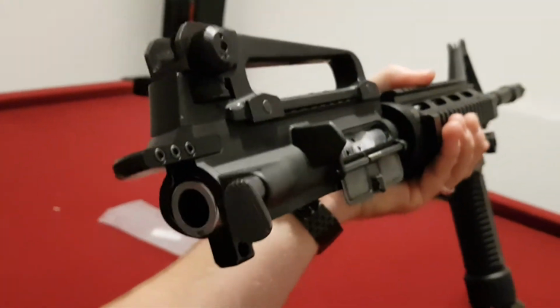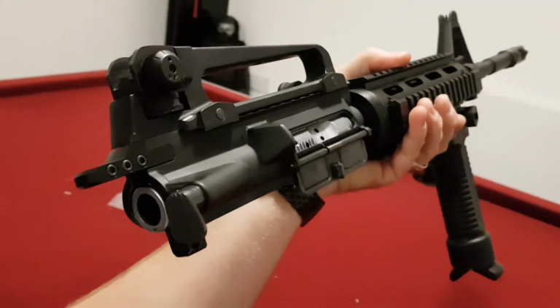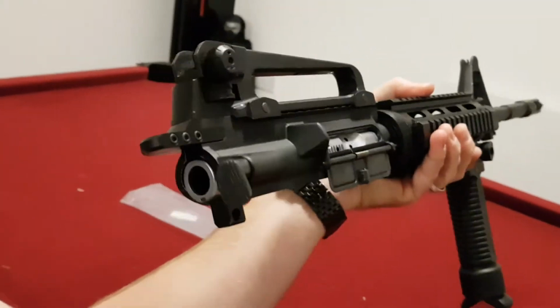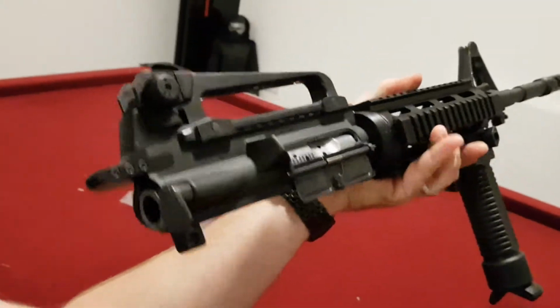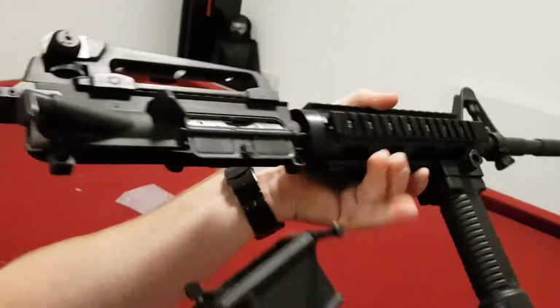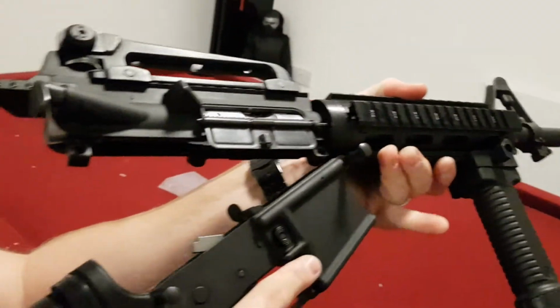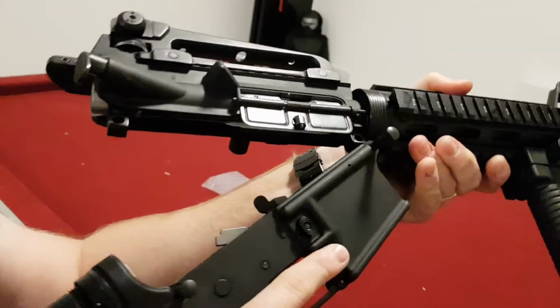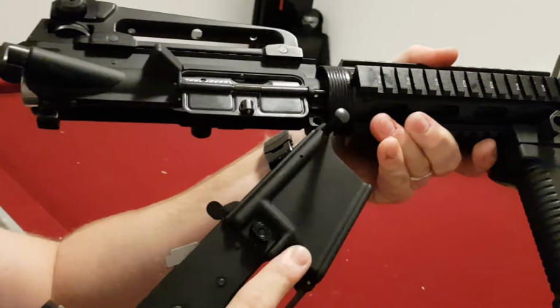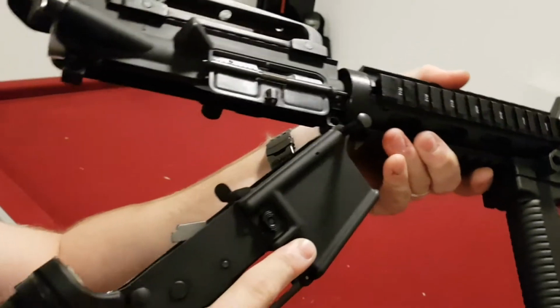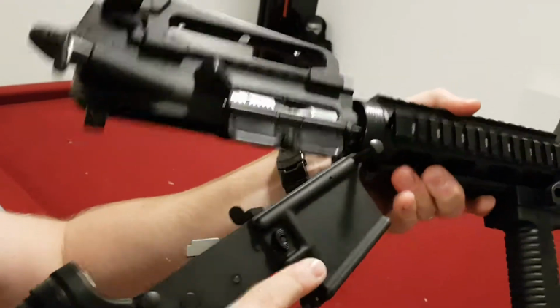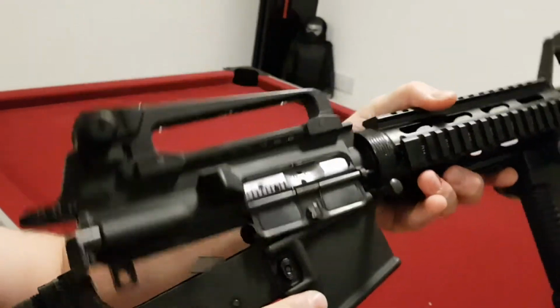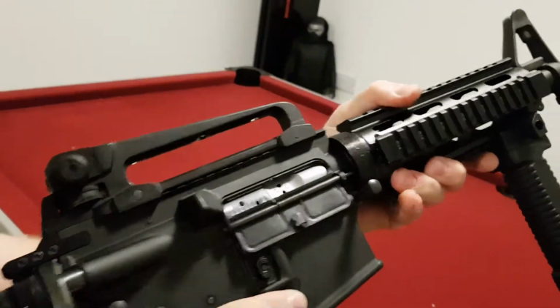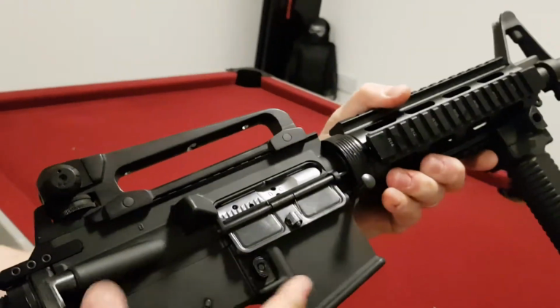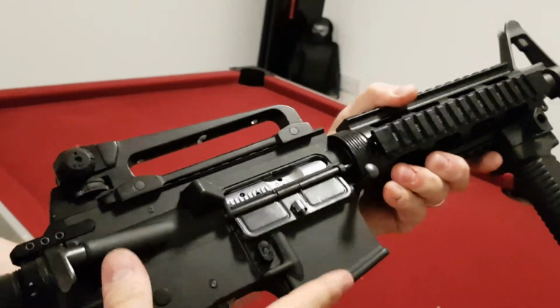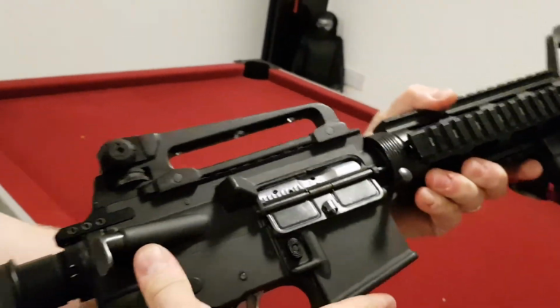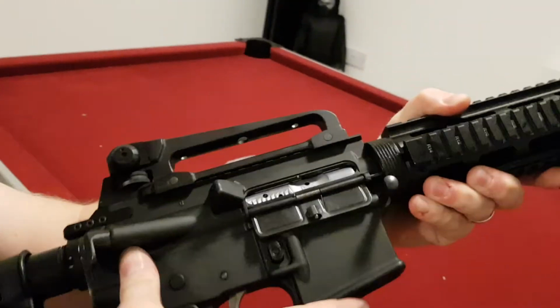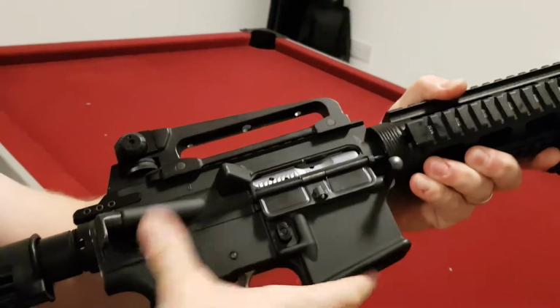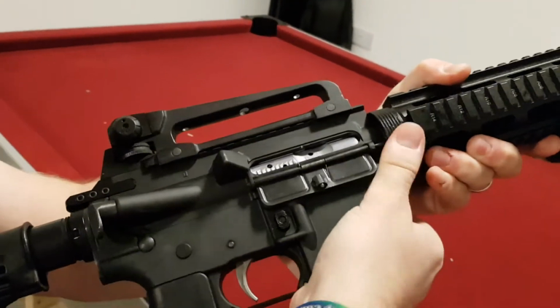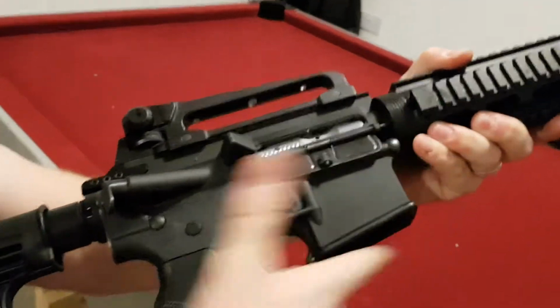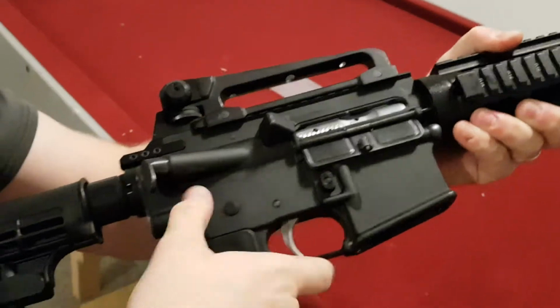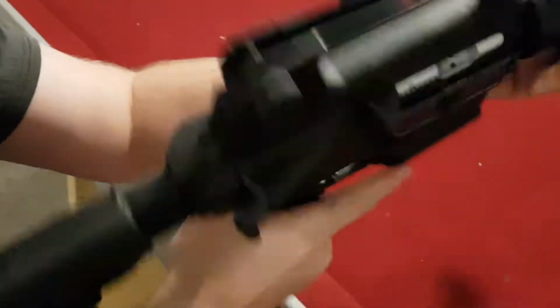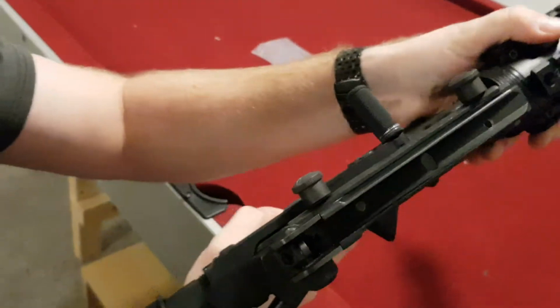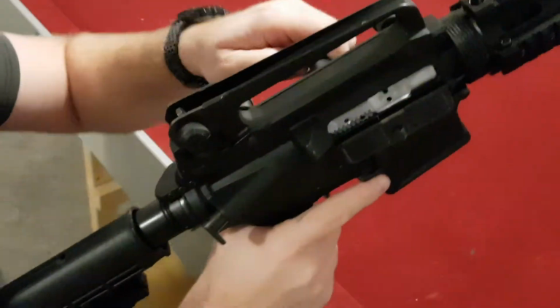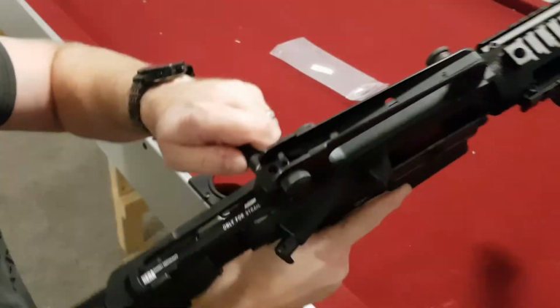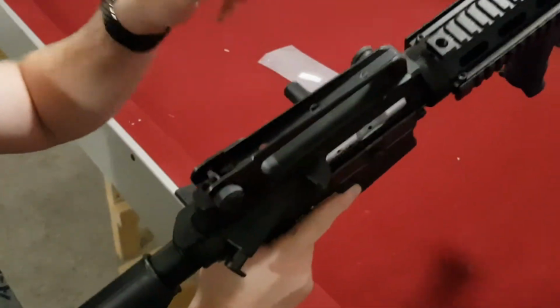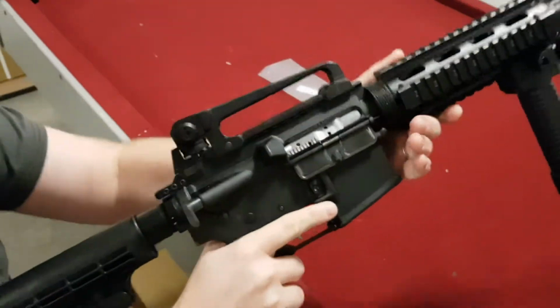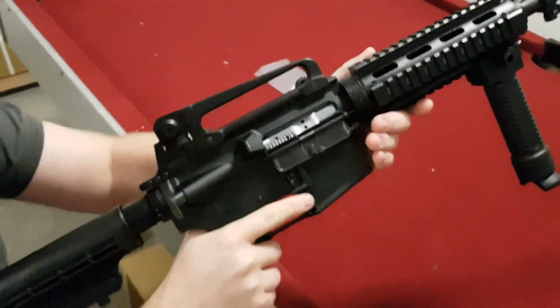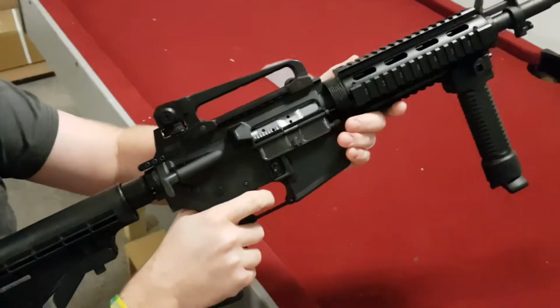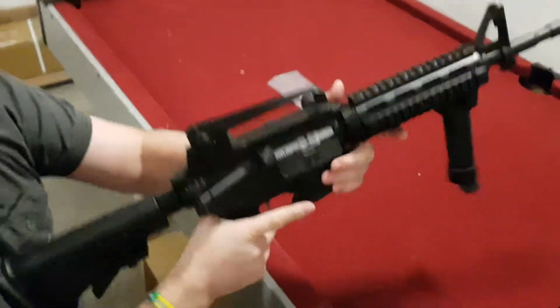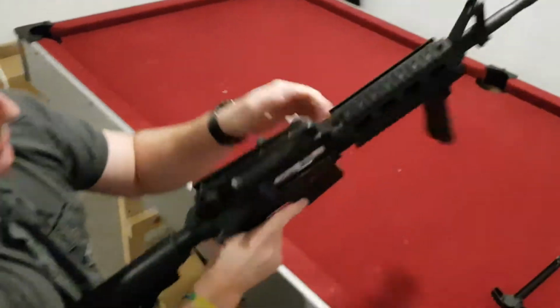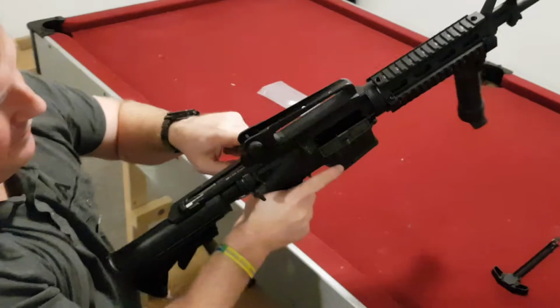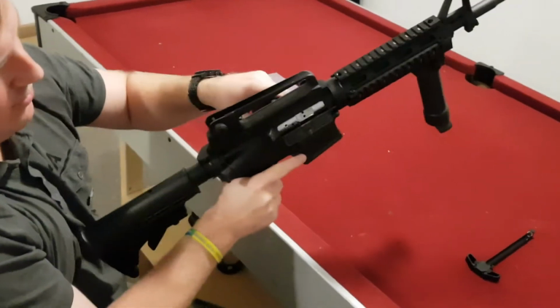Take your lower receiver and reinstall that. And there you have it — the new charge handle is installed. Make sure it functions correctly.